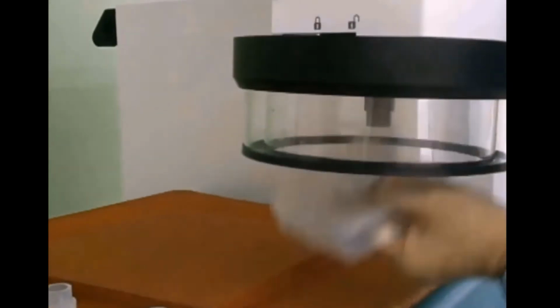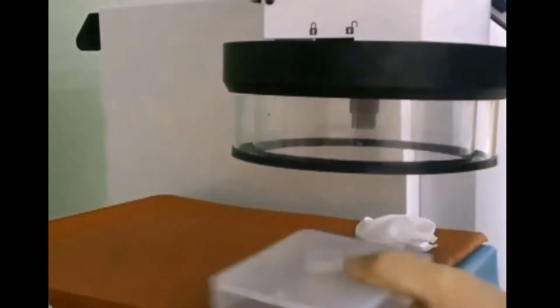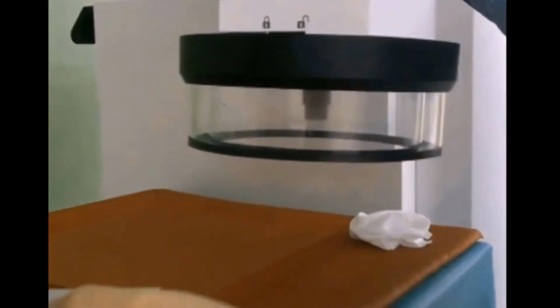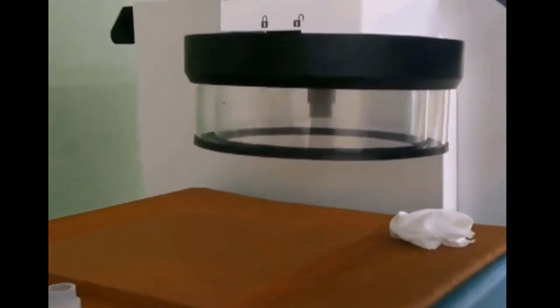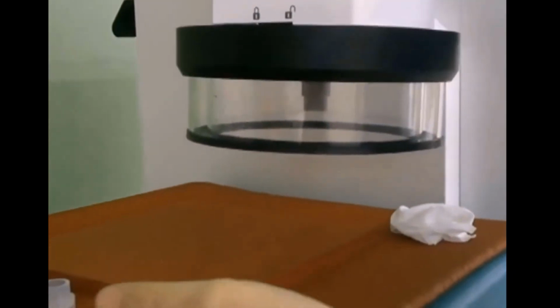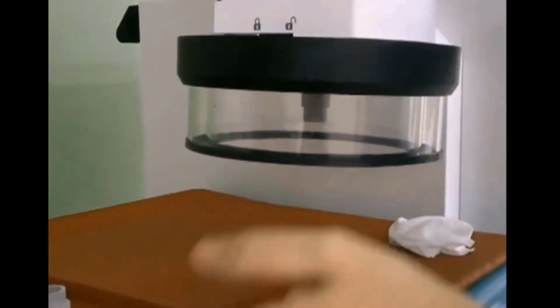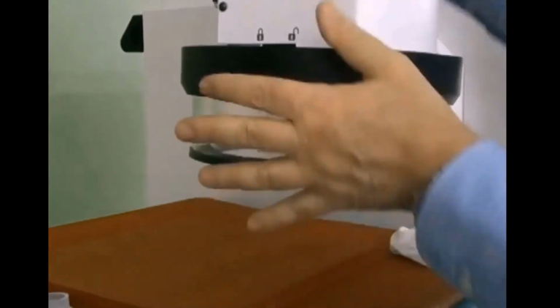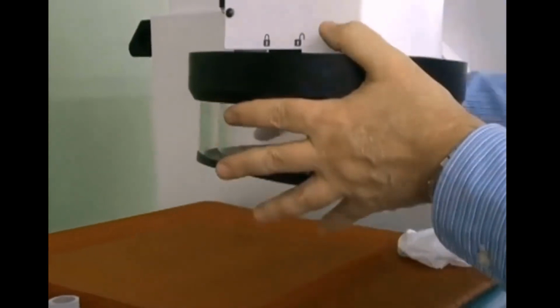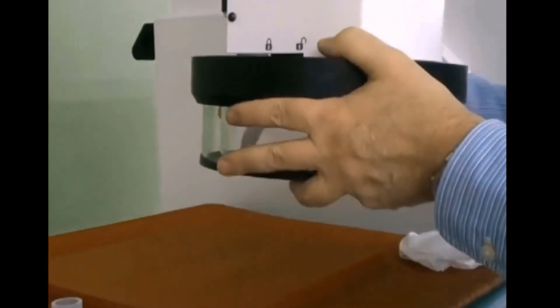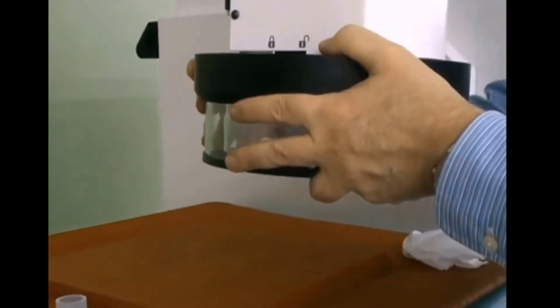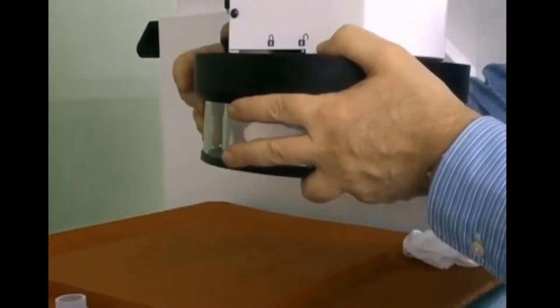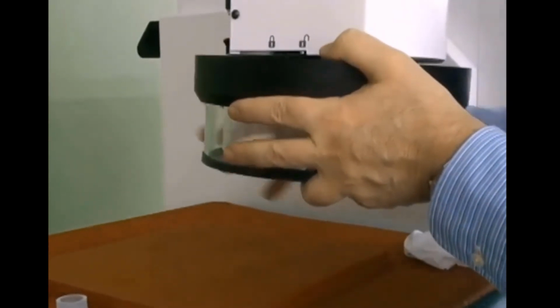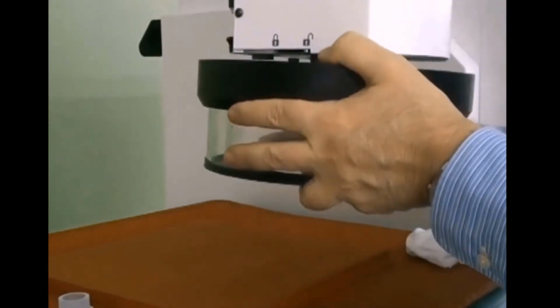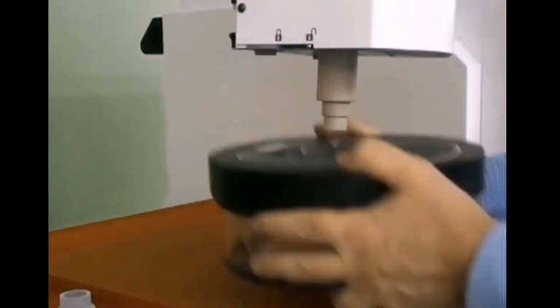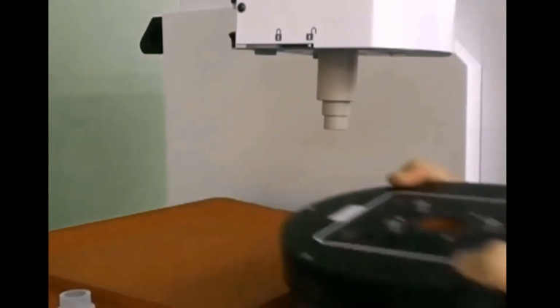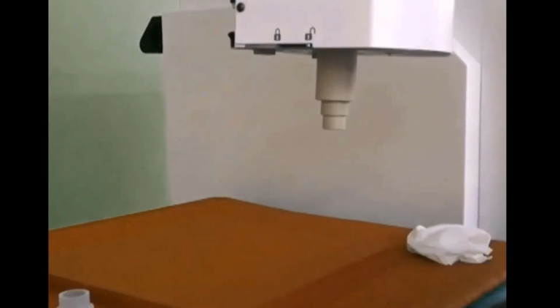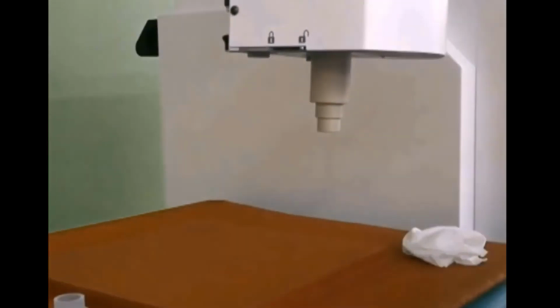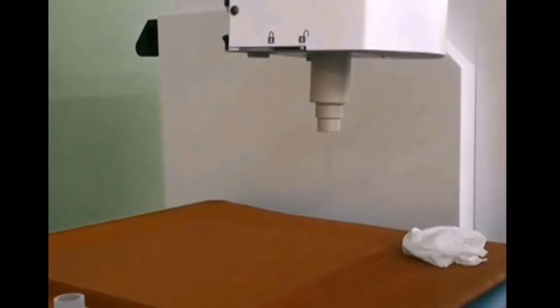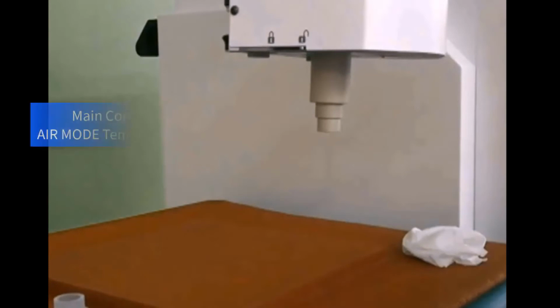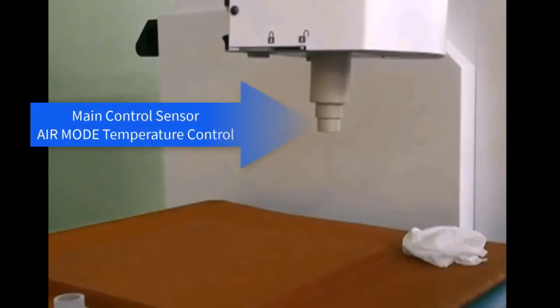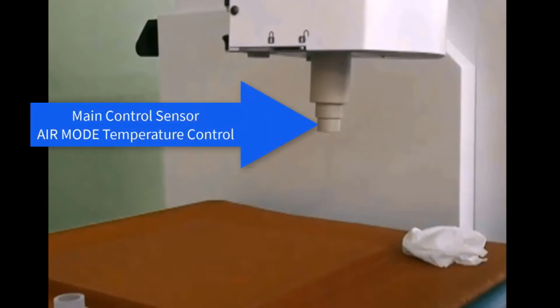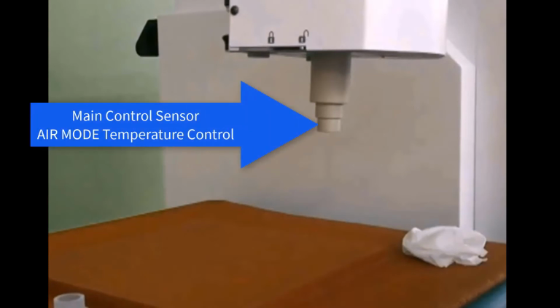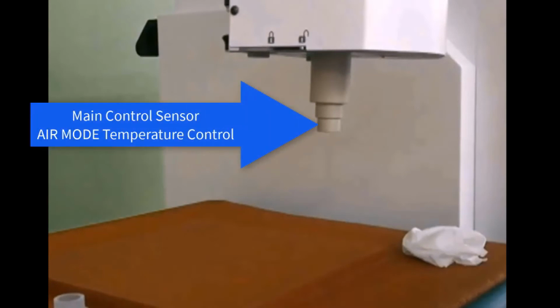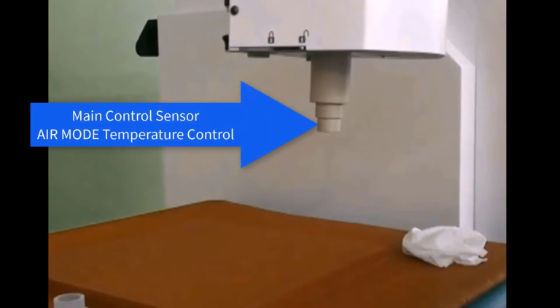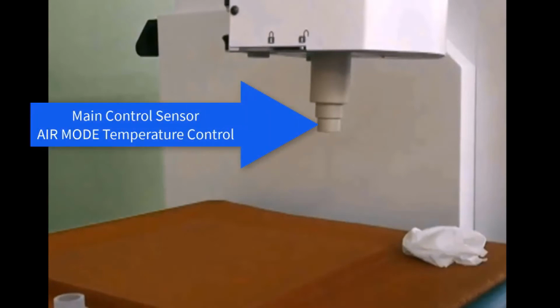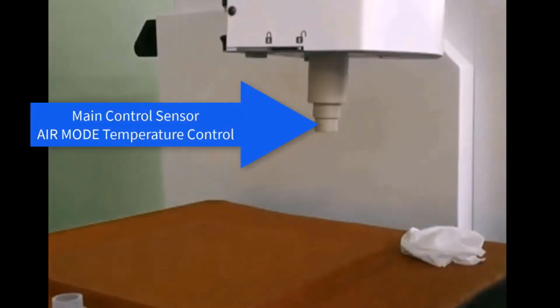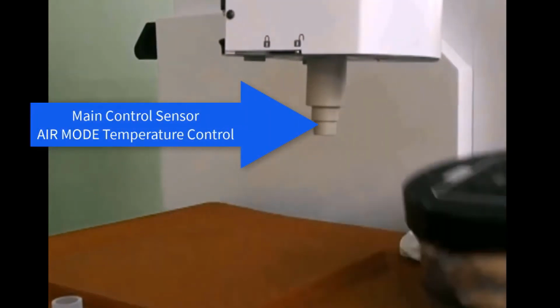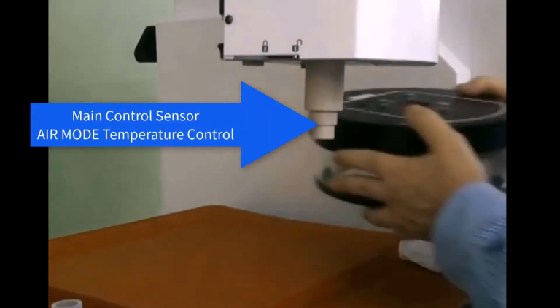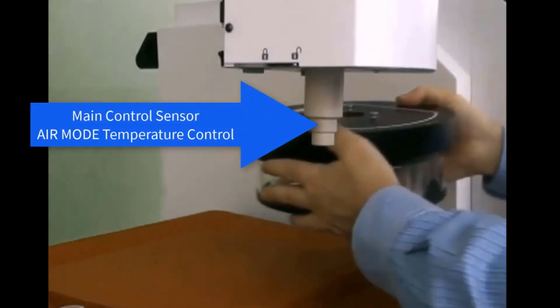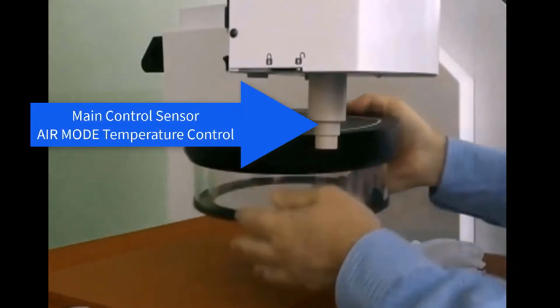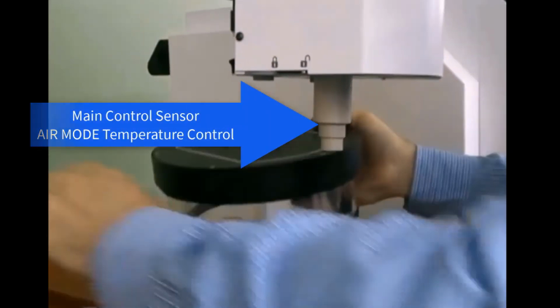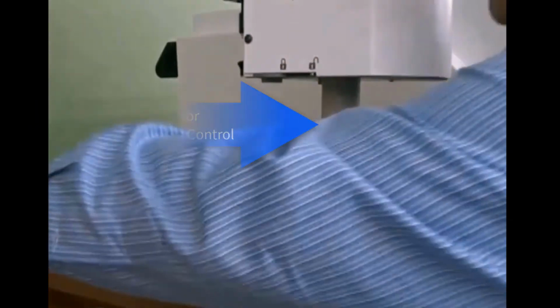The system has two ways to sense and control temperature. There's a main control sensor — an air mode temperature control sensor in the tip of the nozzle.